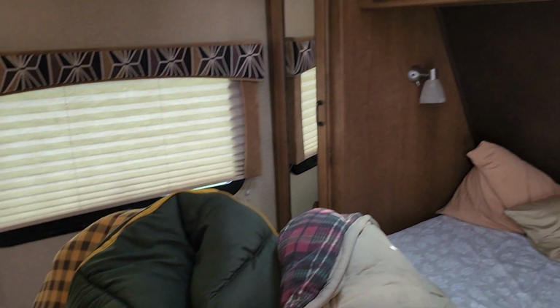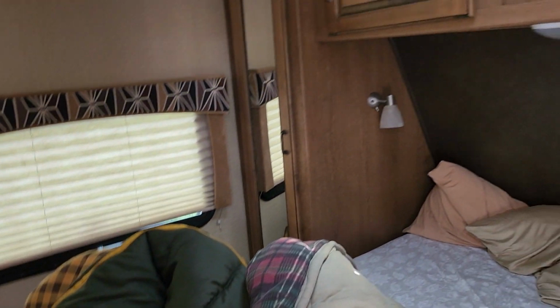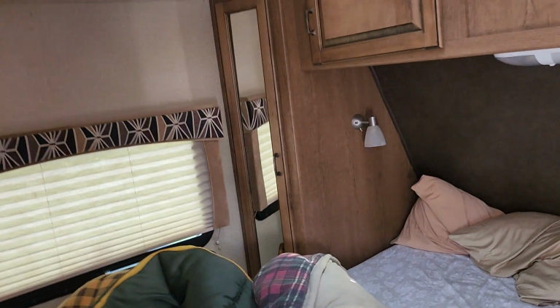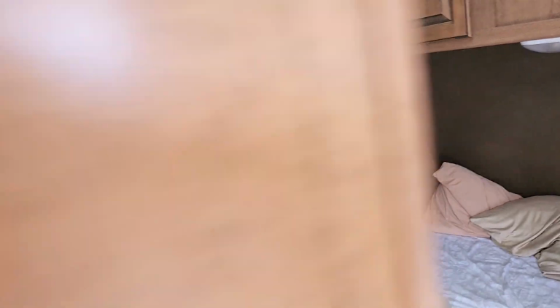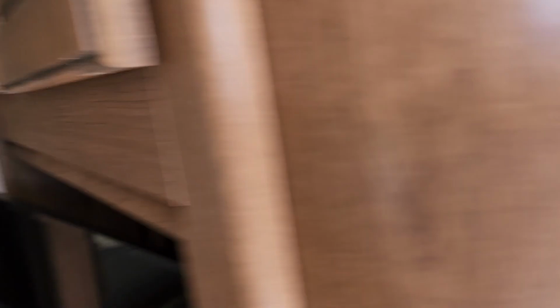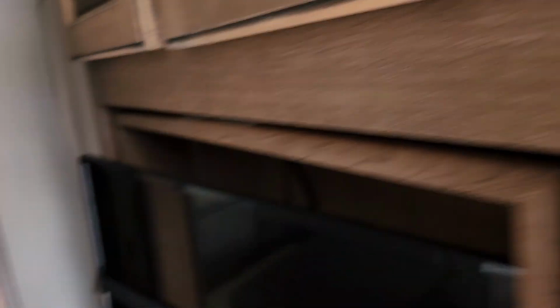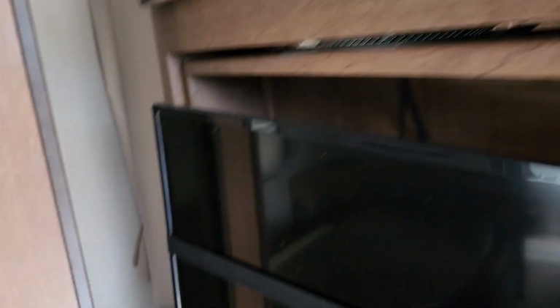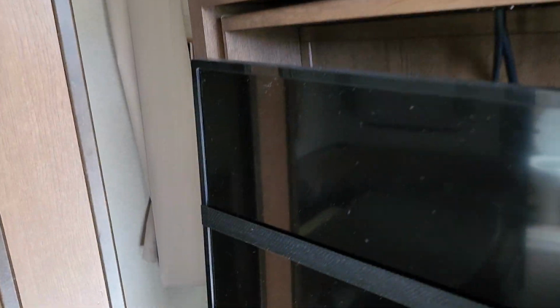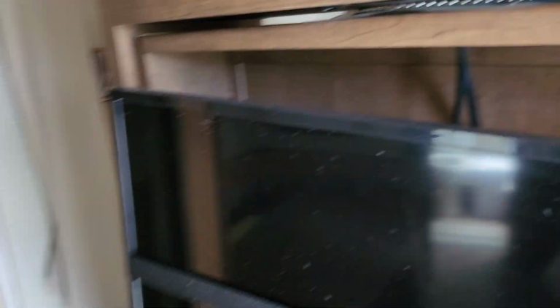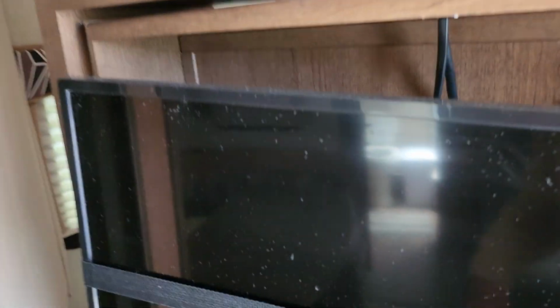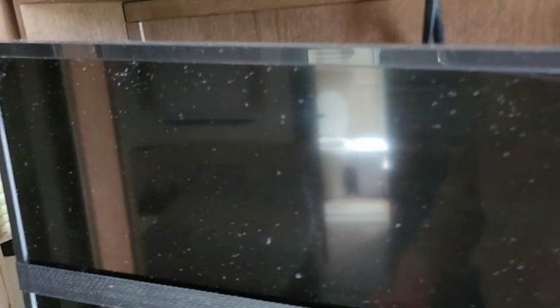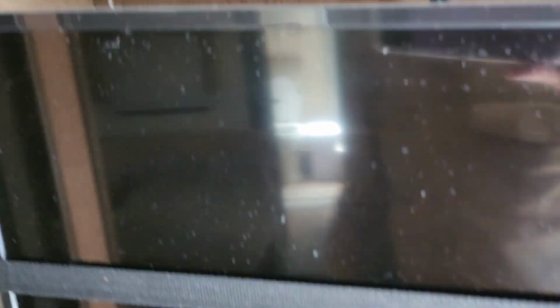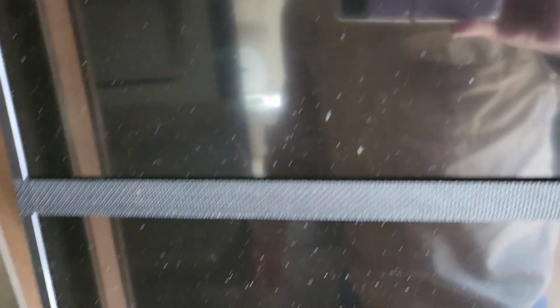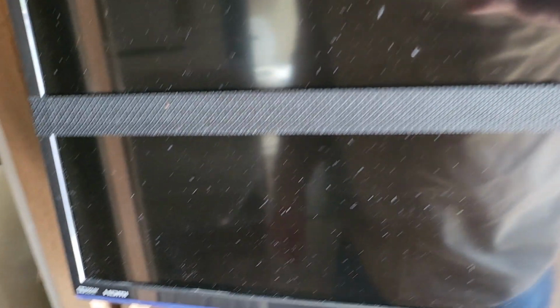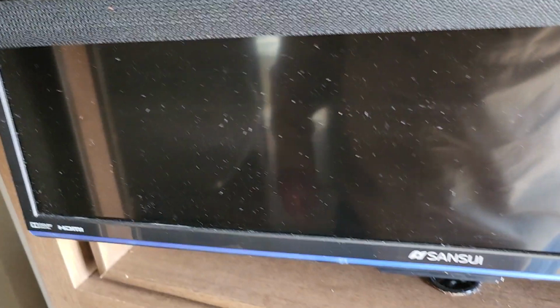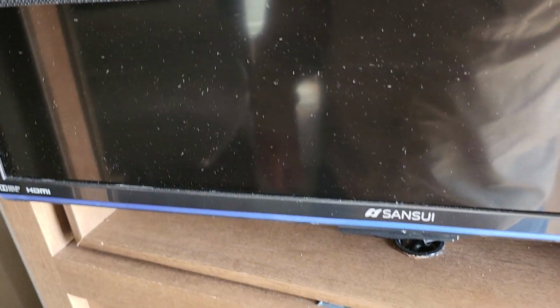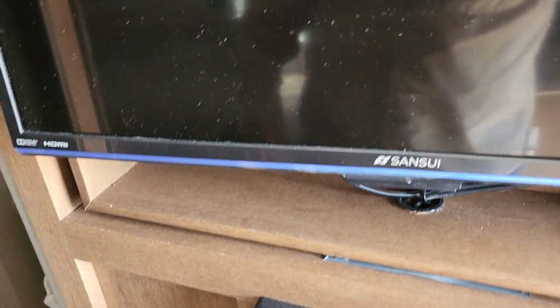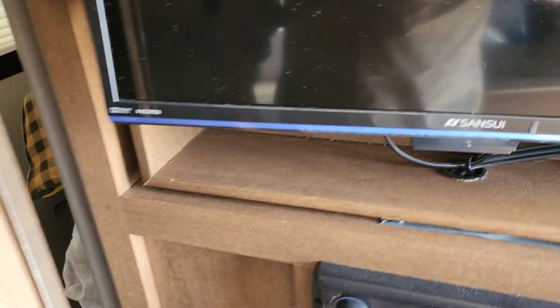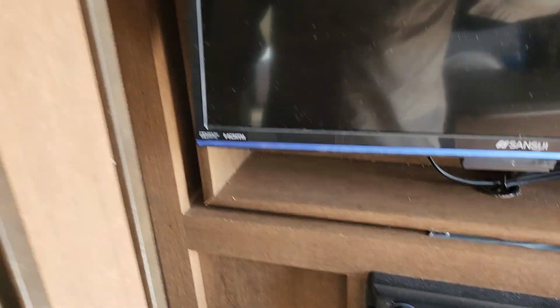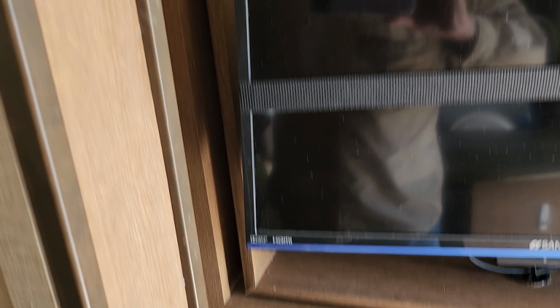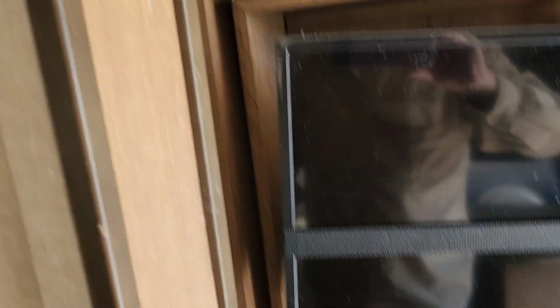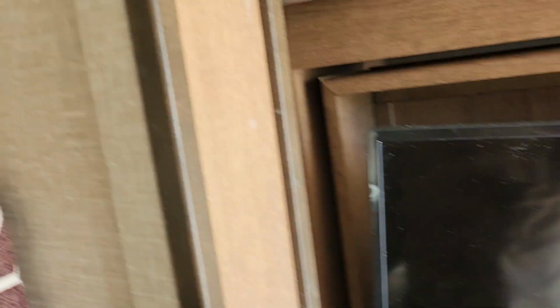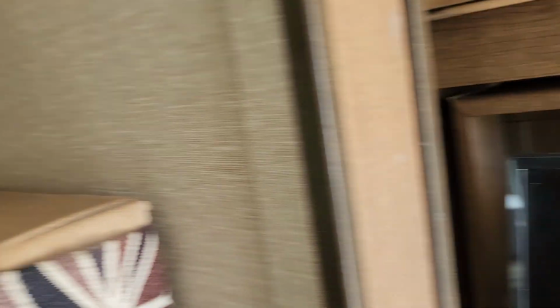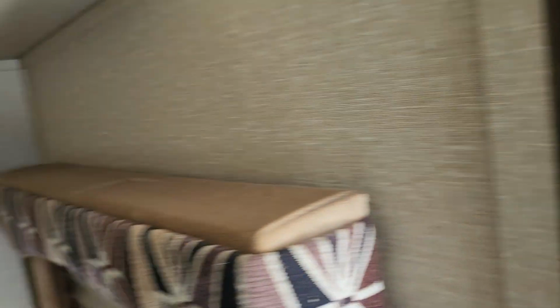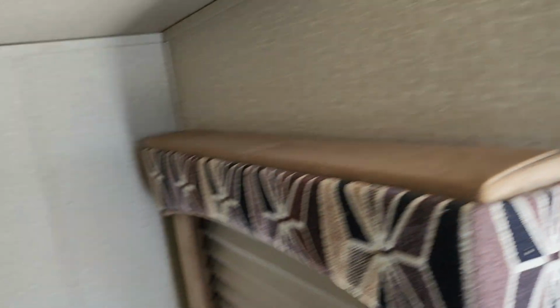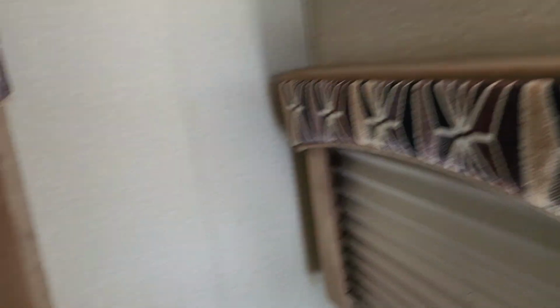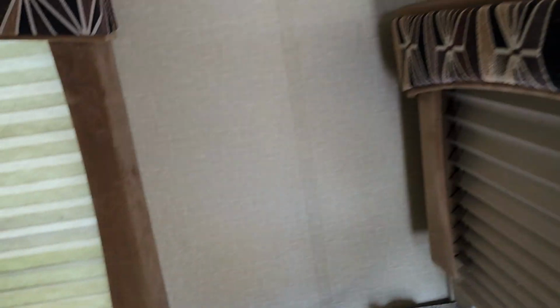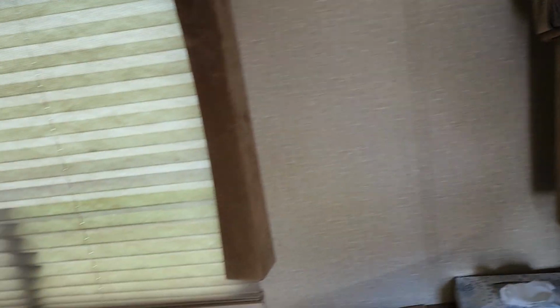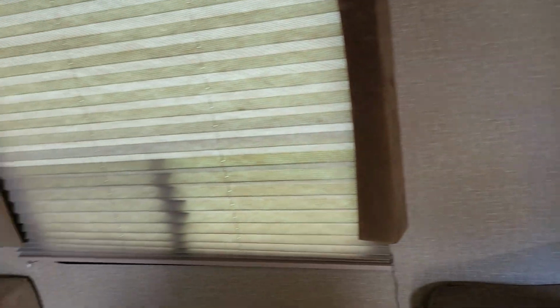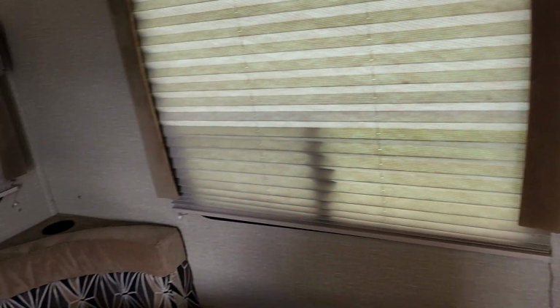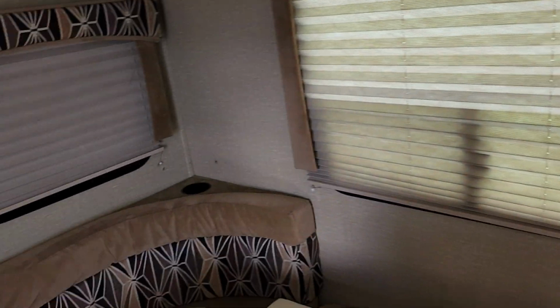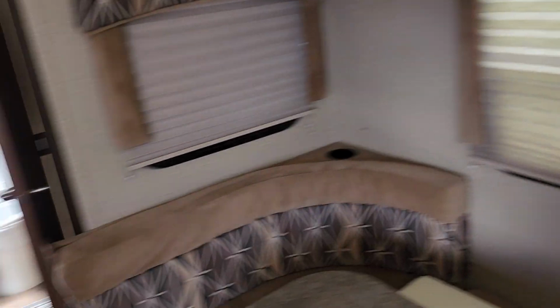Nice entertainment center — we've never used it actually. The slide works absolutely great.